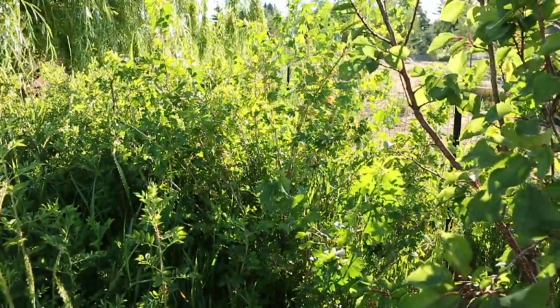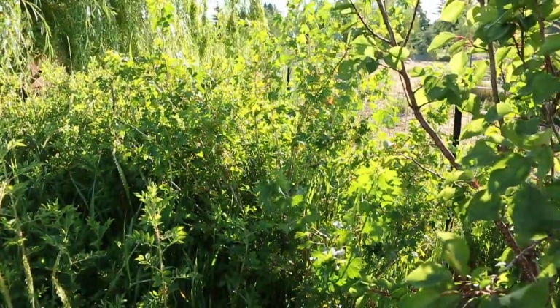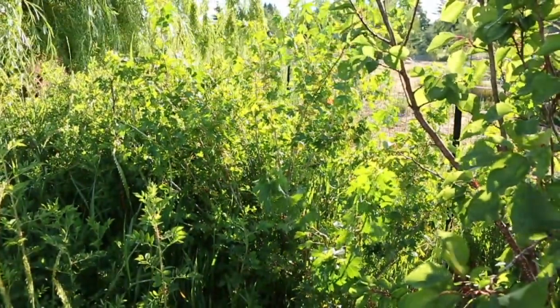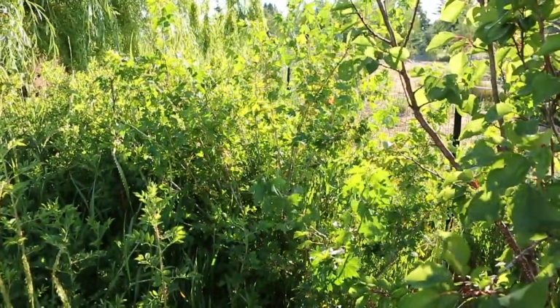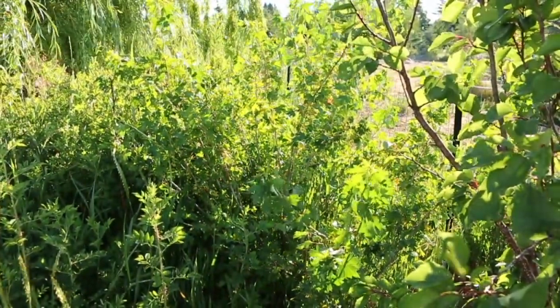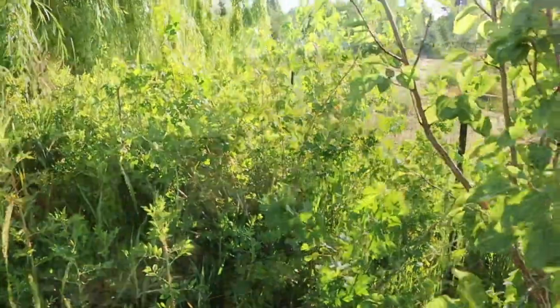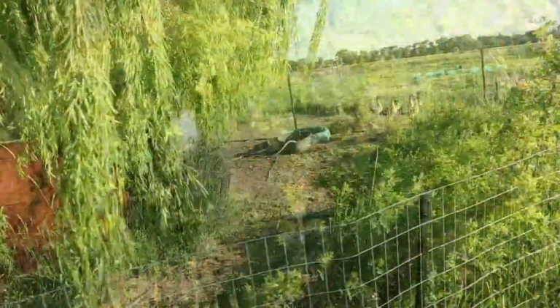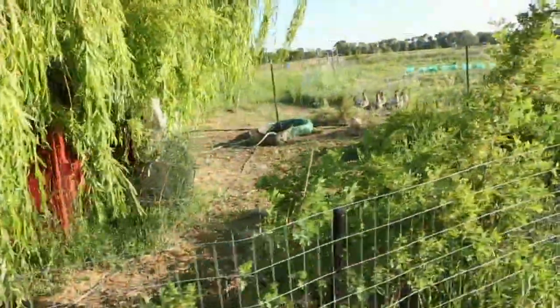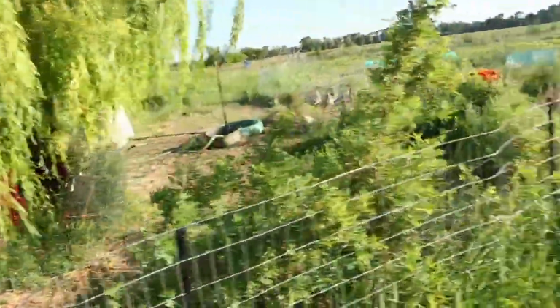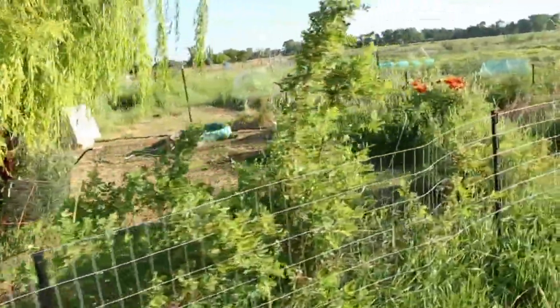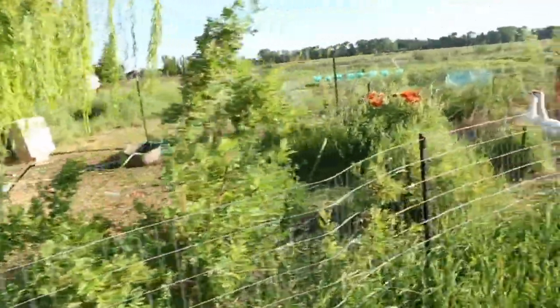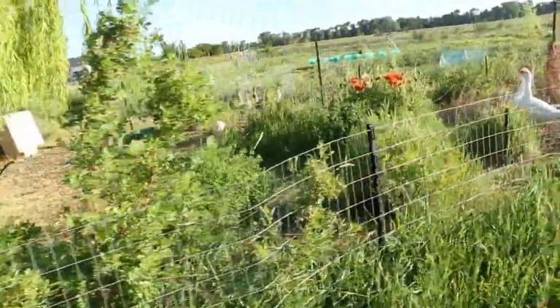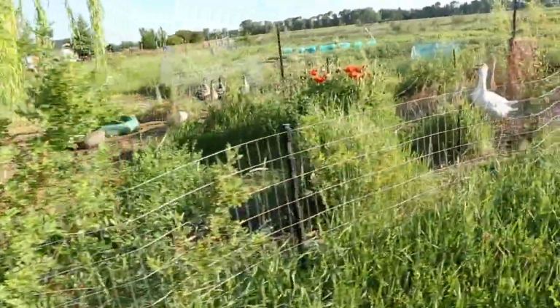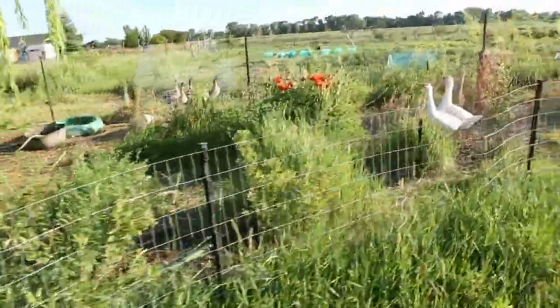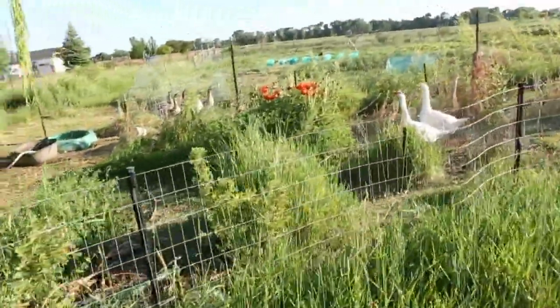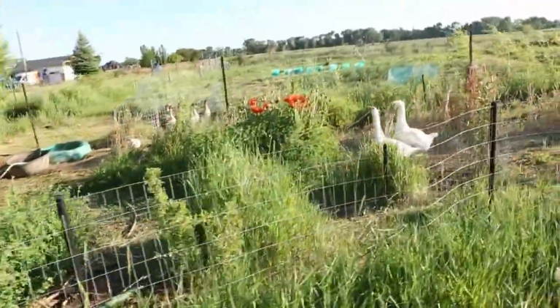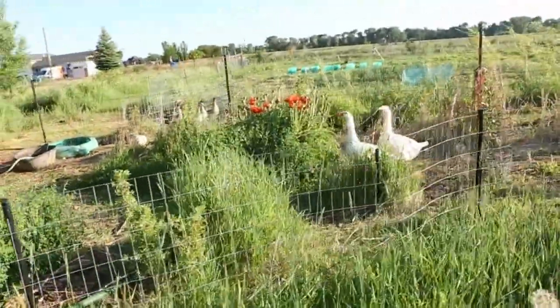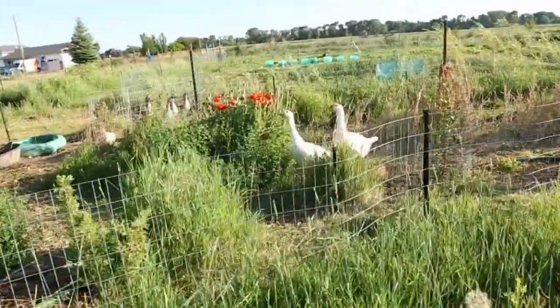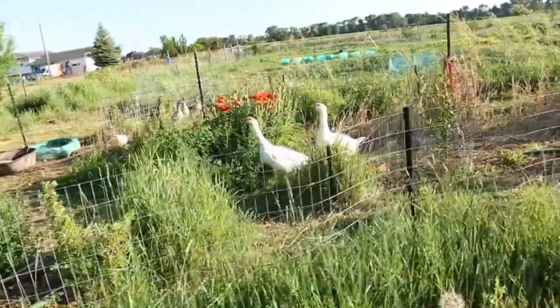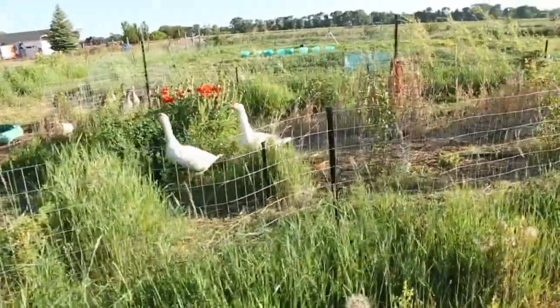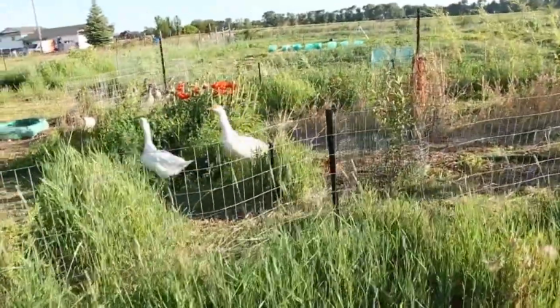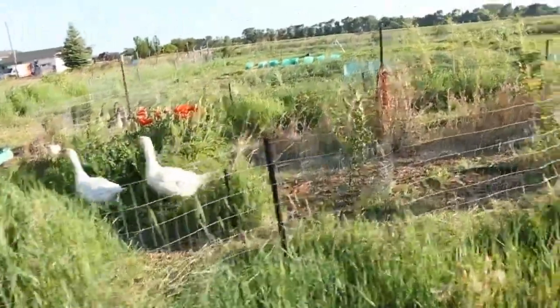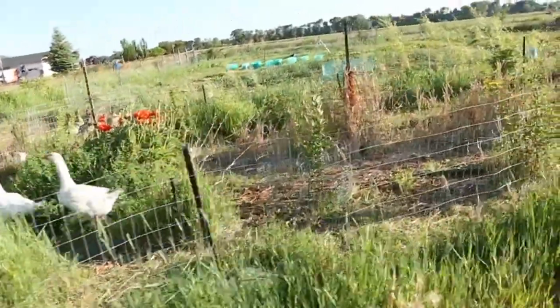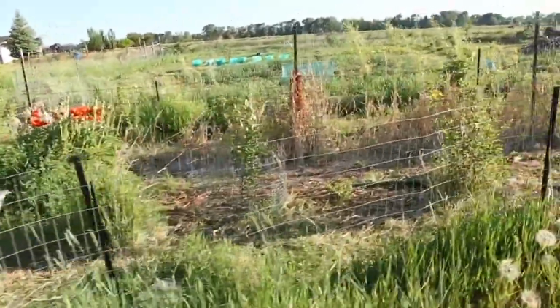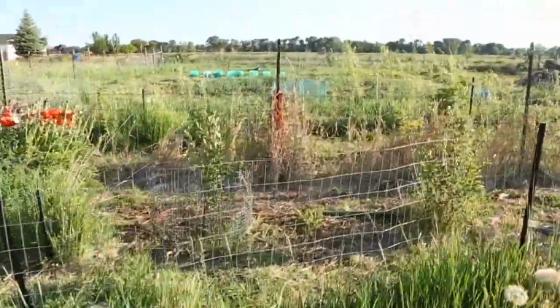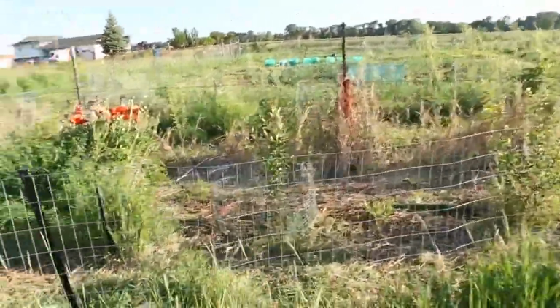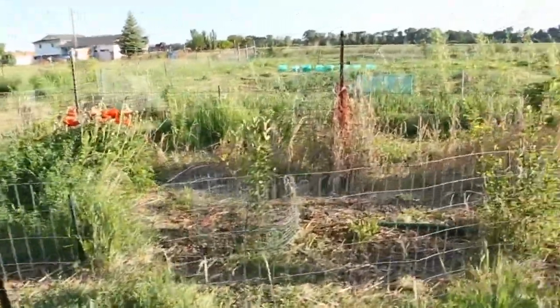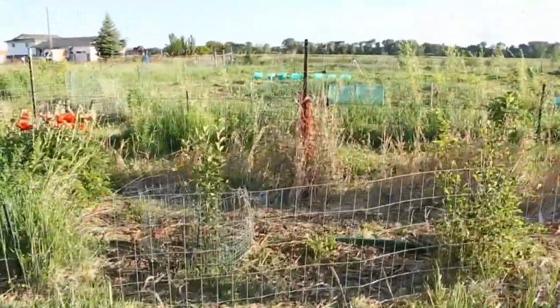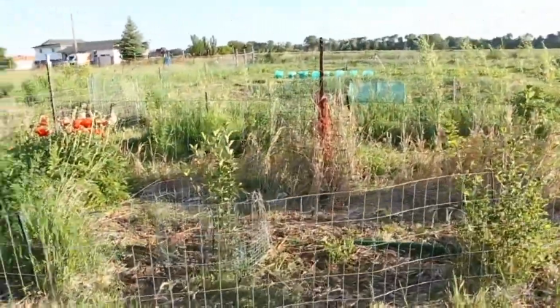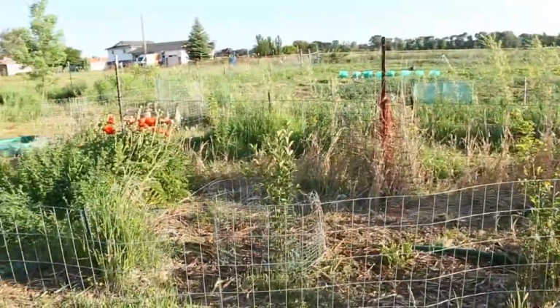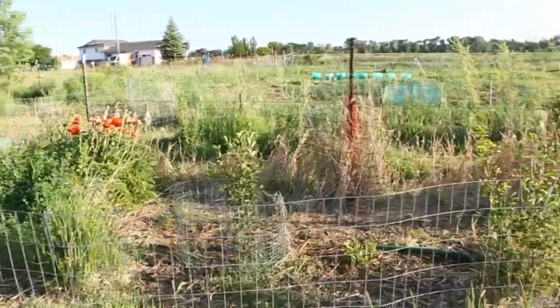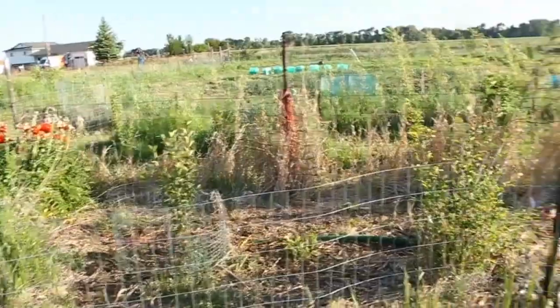Geese, poppies, fruit bushes — they're all pretty happy.